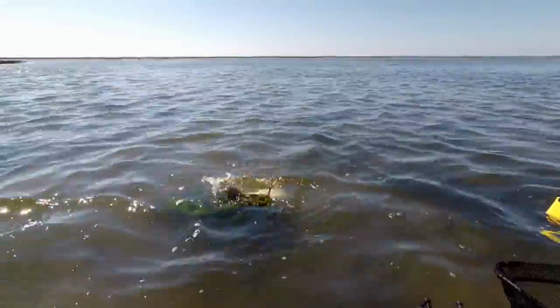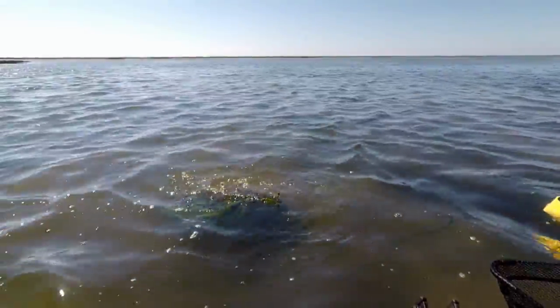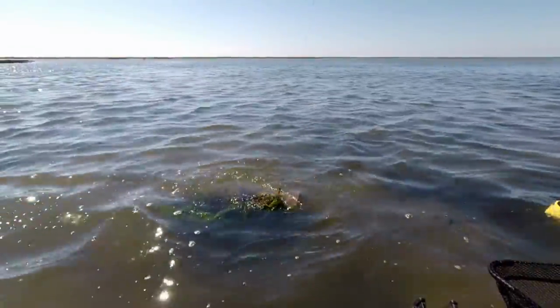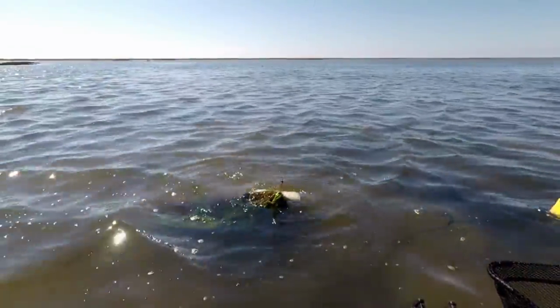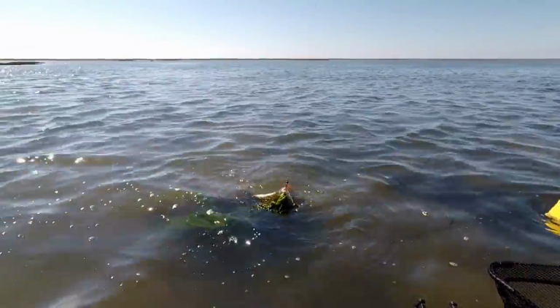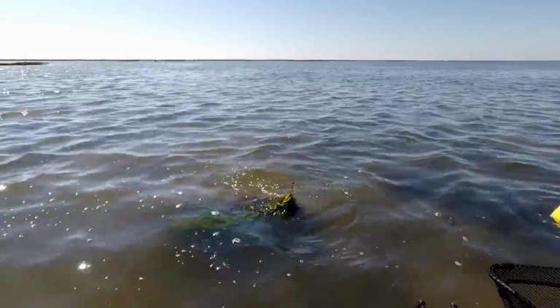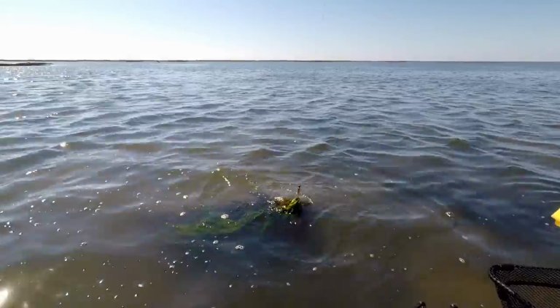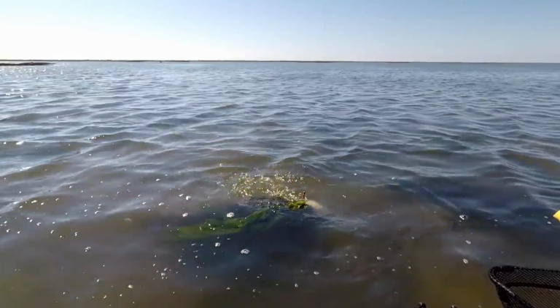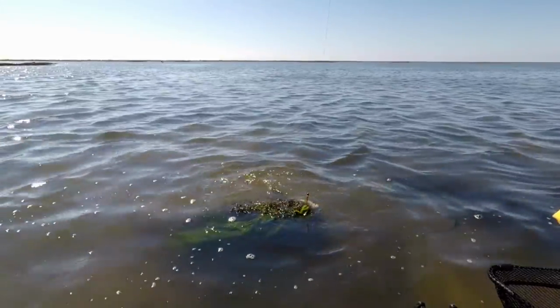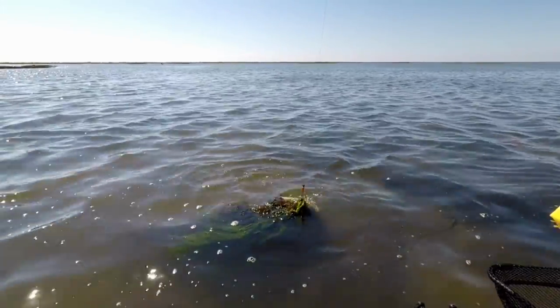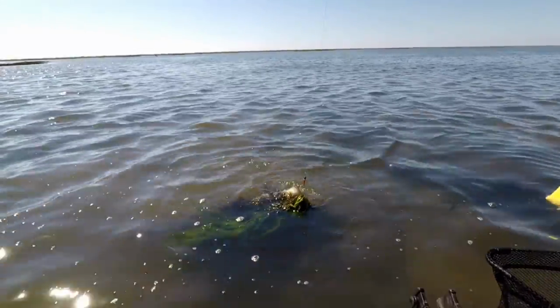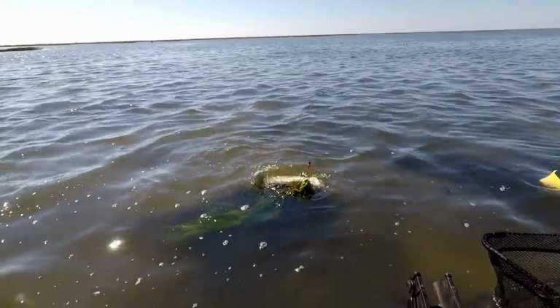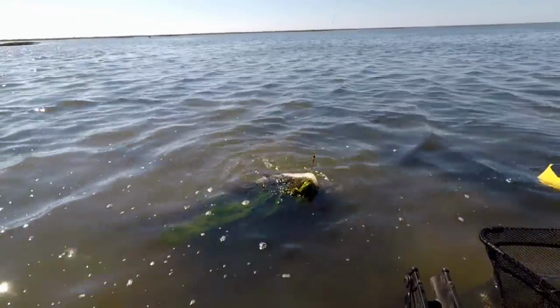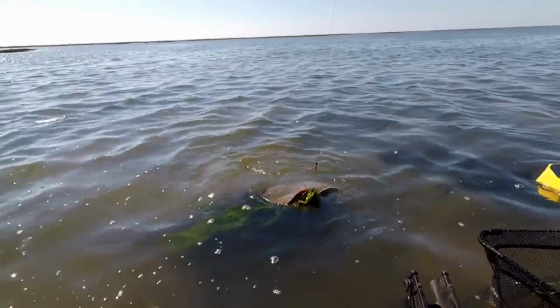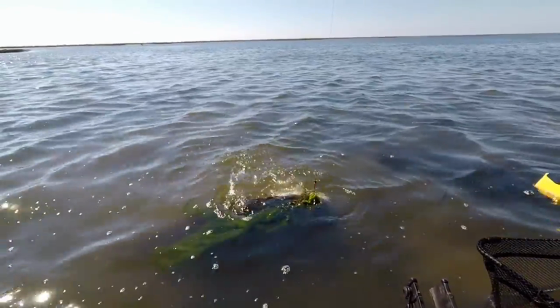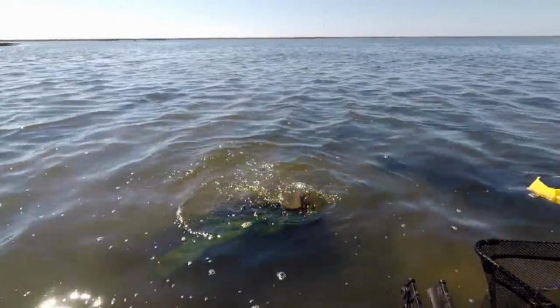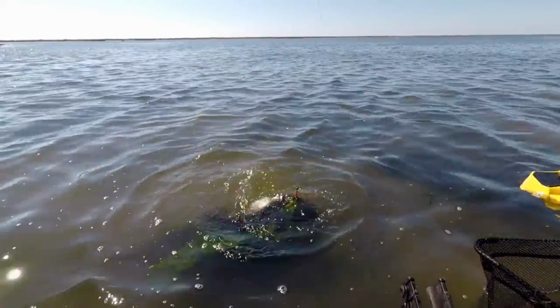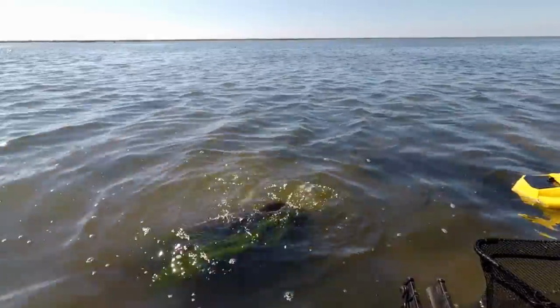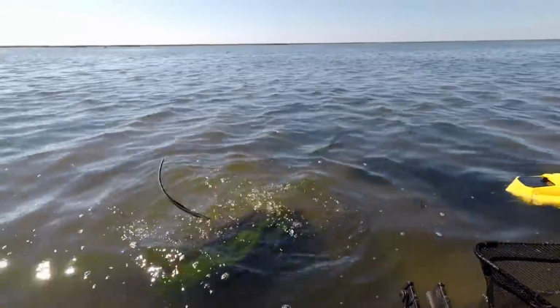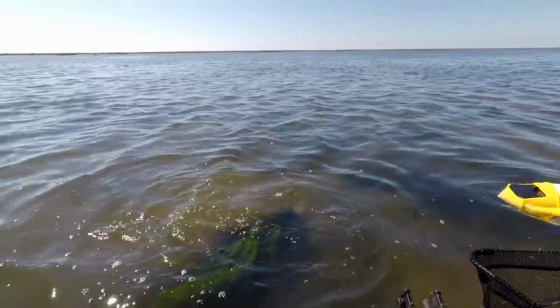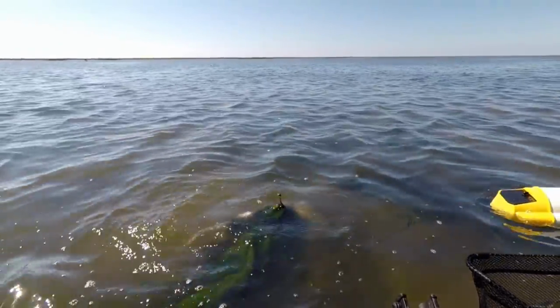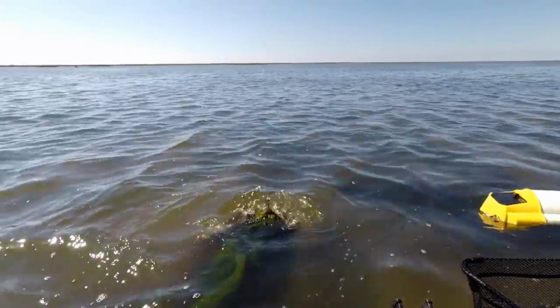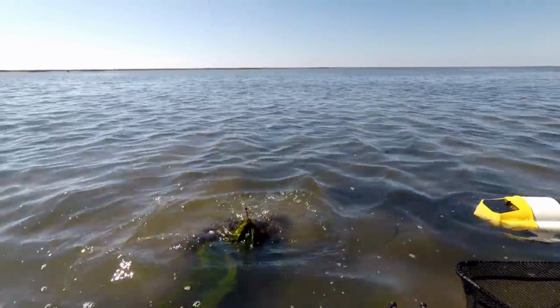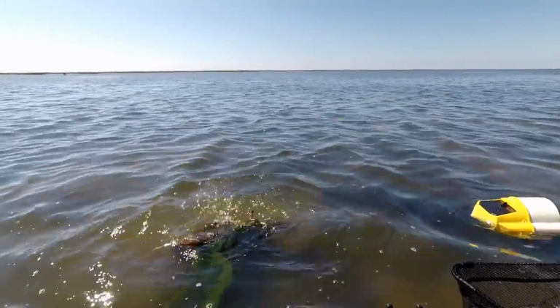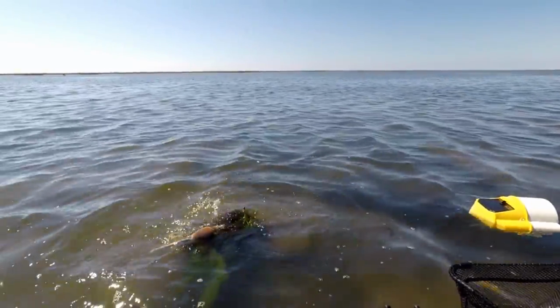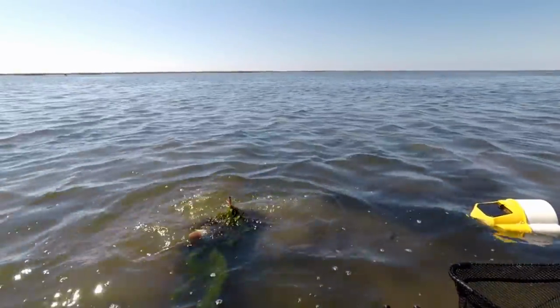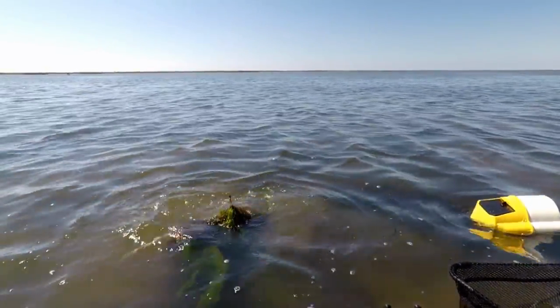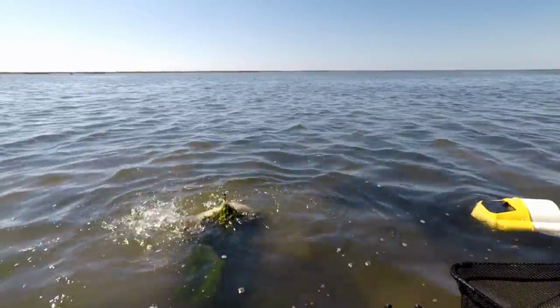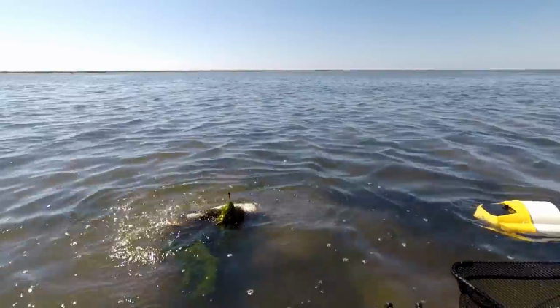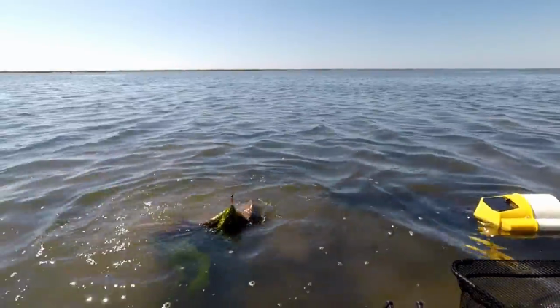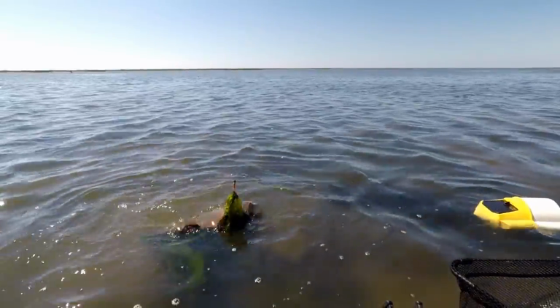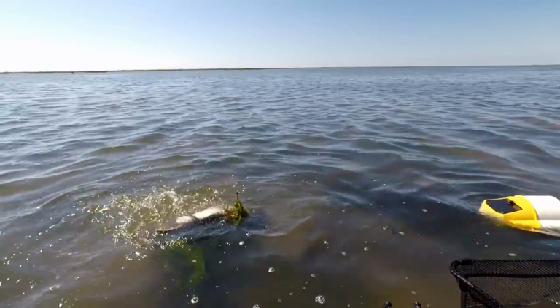Caught three stingrays now on the rig with the scent tube. I think there's something to this scent tube — I'm going to keep using it. This is a monster. Now I got to get him off without getting stung. I hate stingrays.